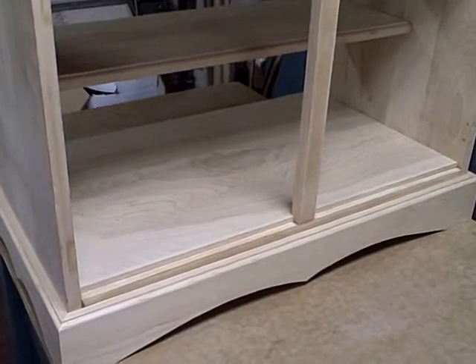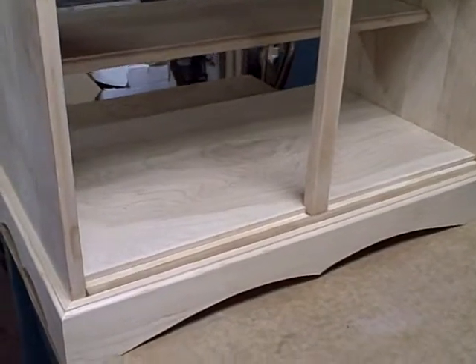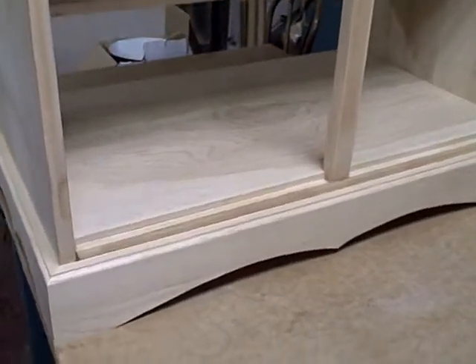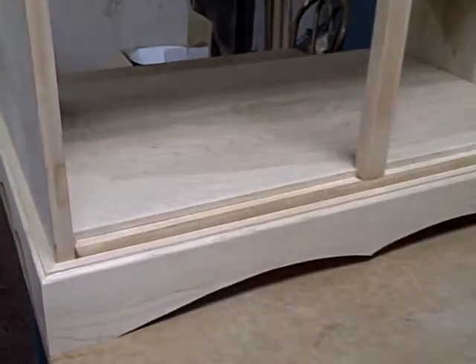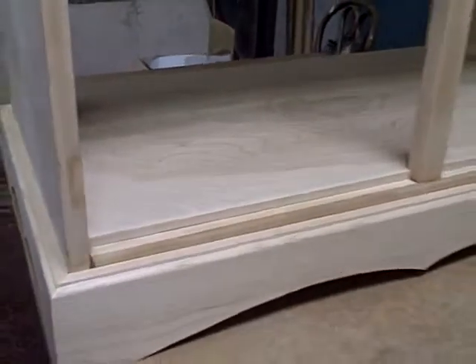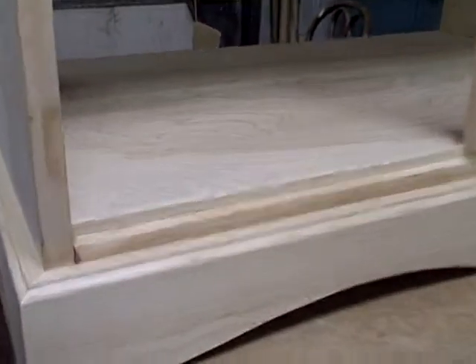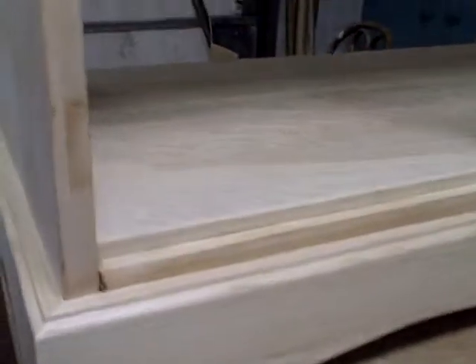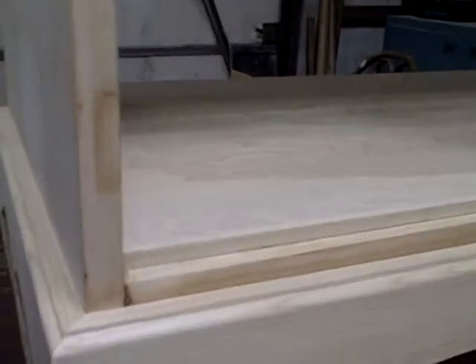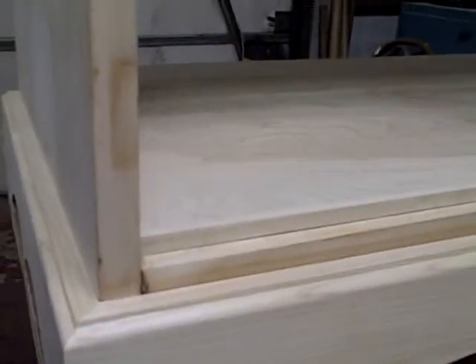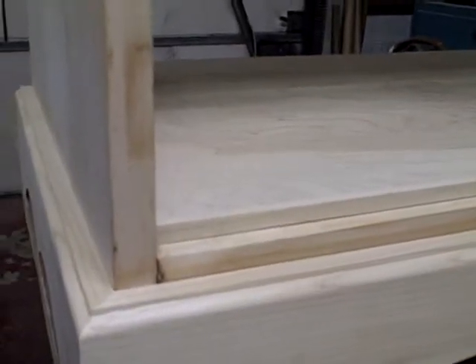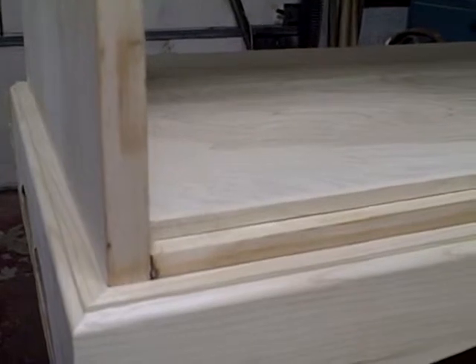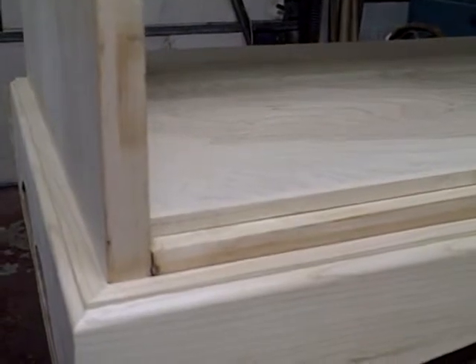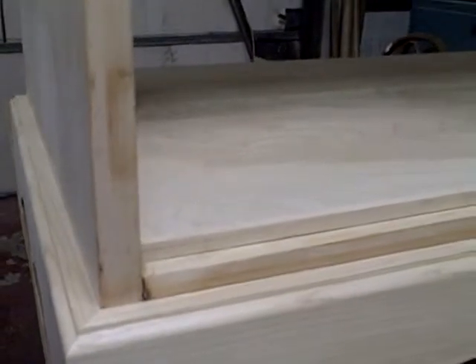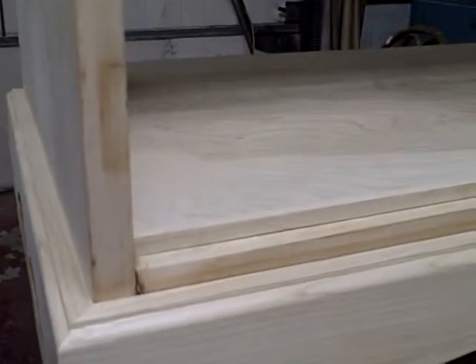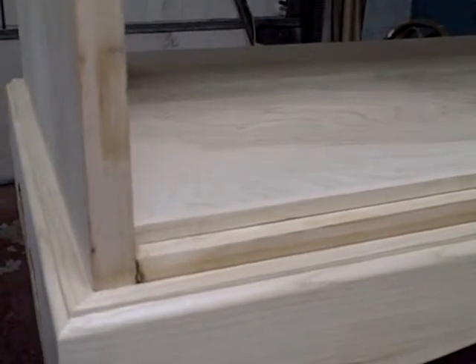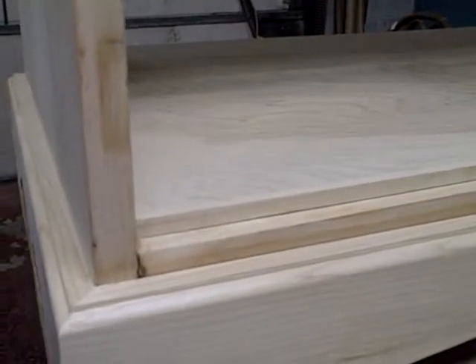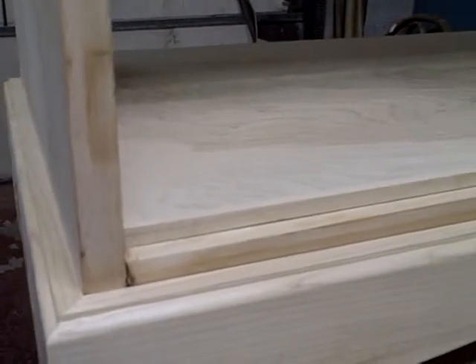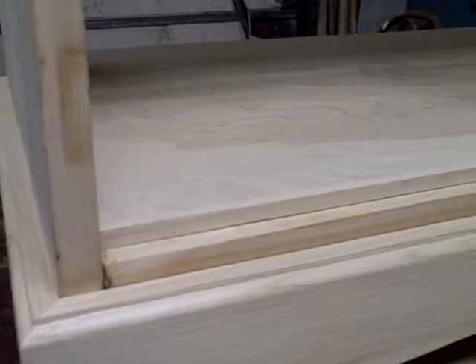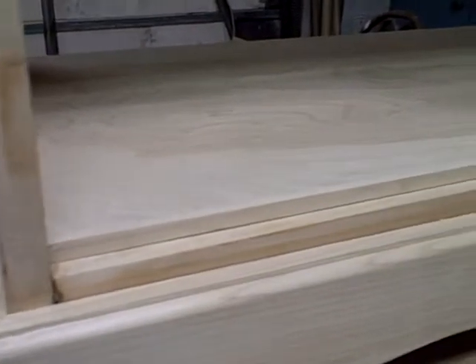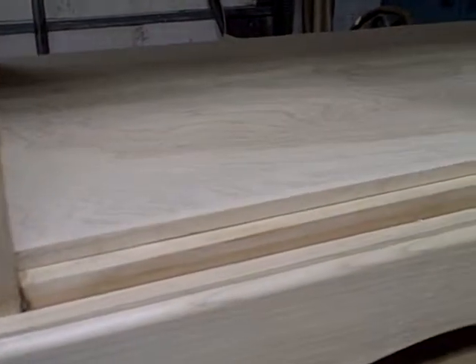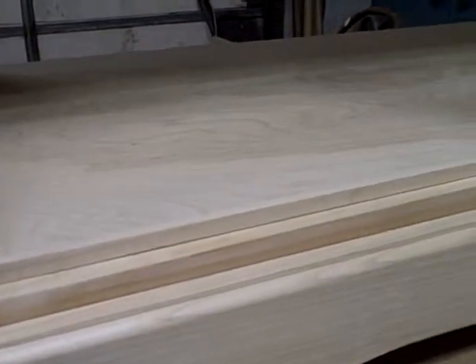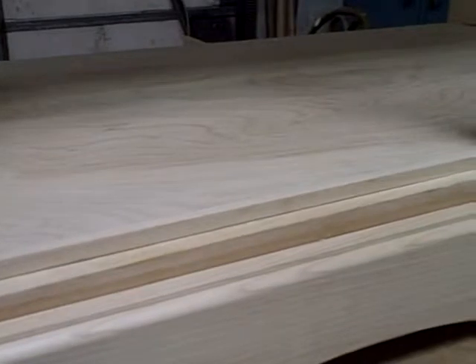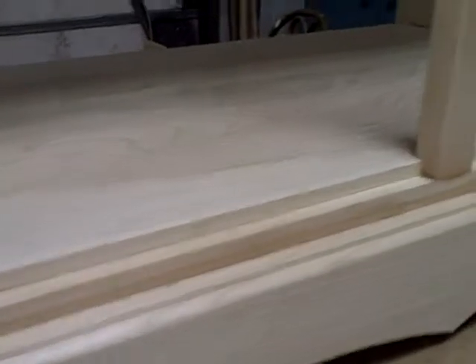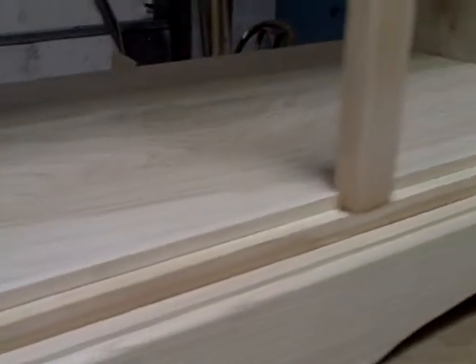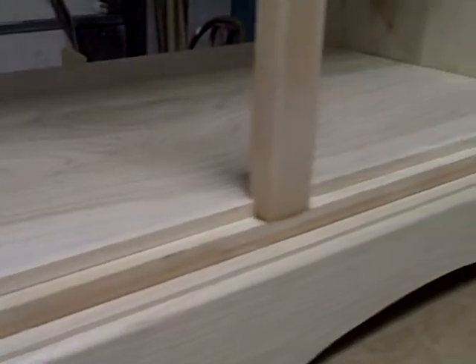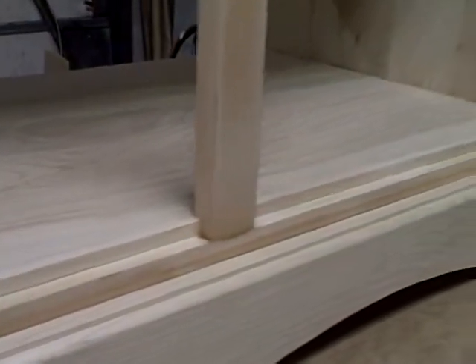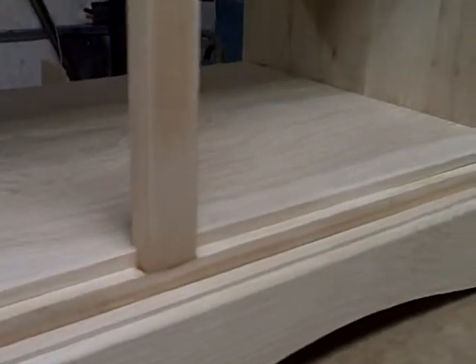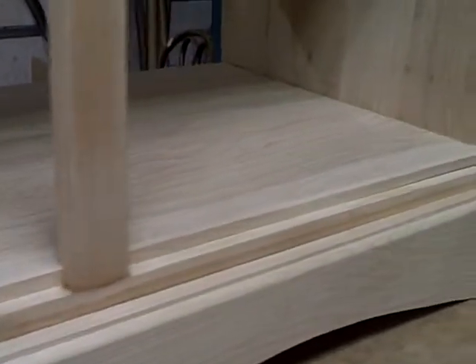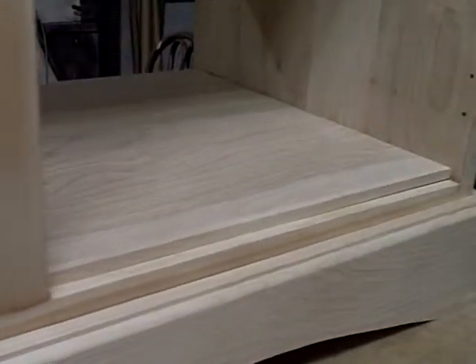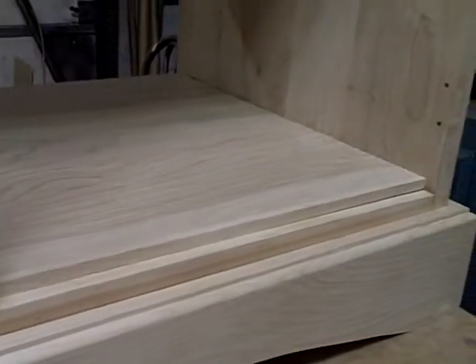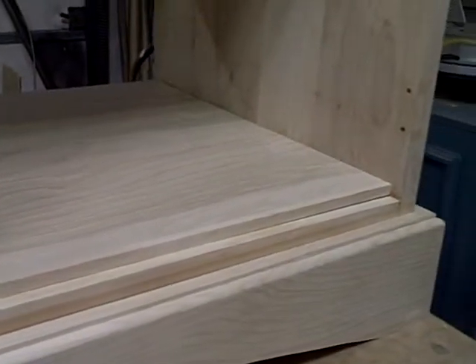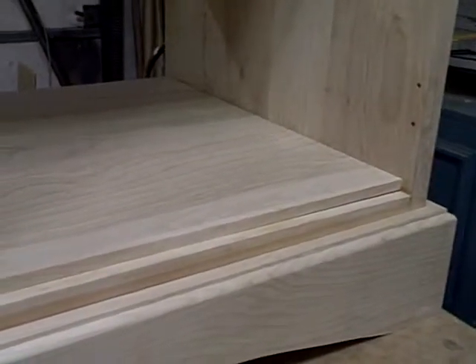You can see that I took the time to take some maple stock and glue it to the front edge of the birch plywood to hide the end grain of the plywood, so that looks good.